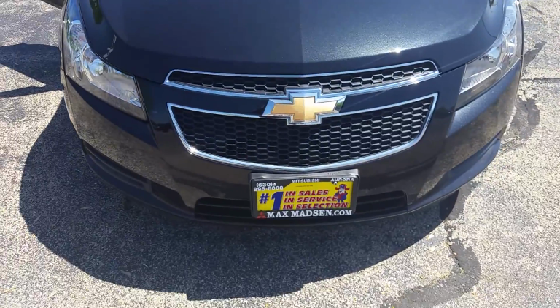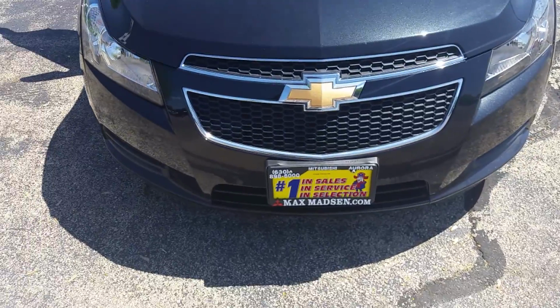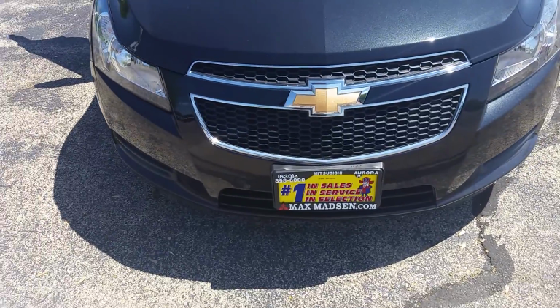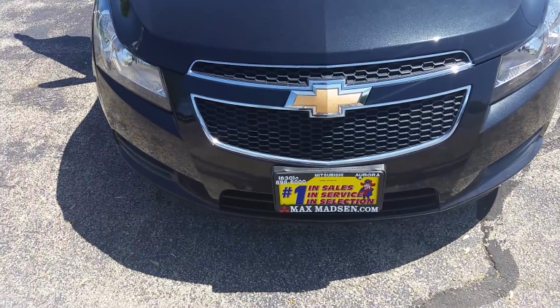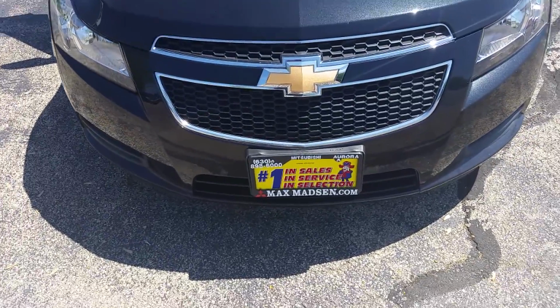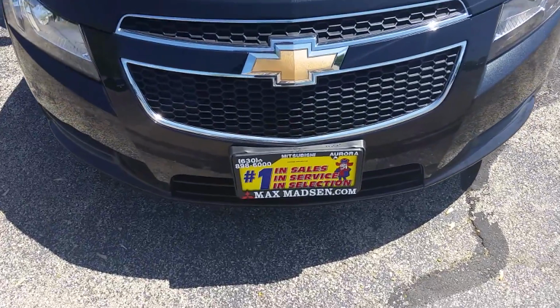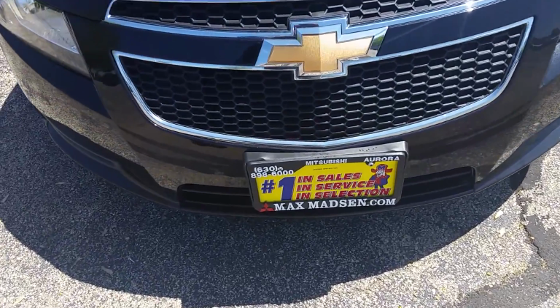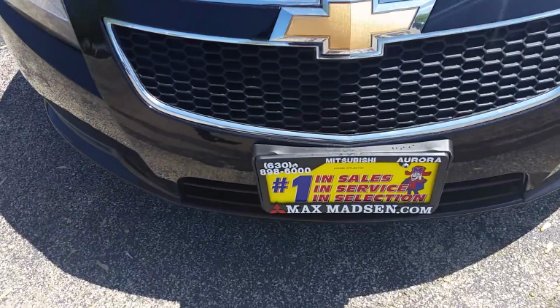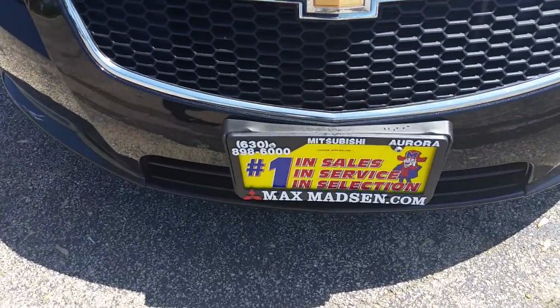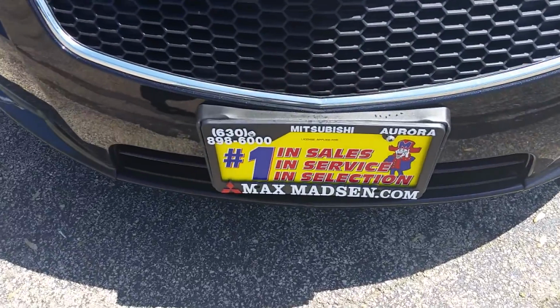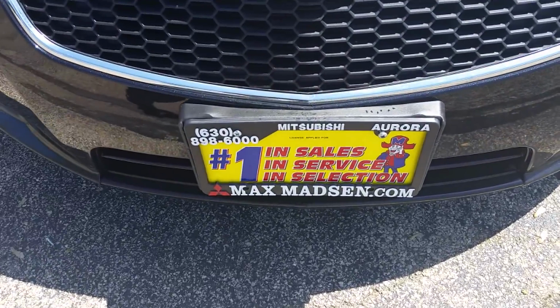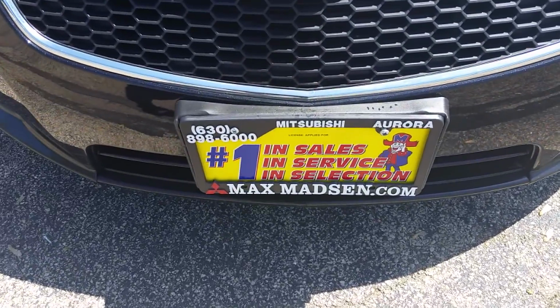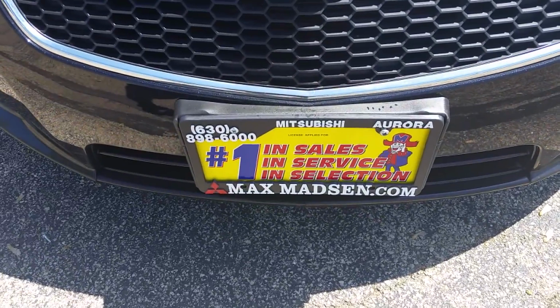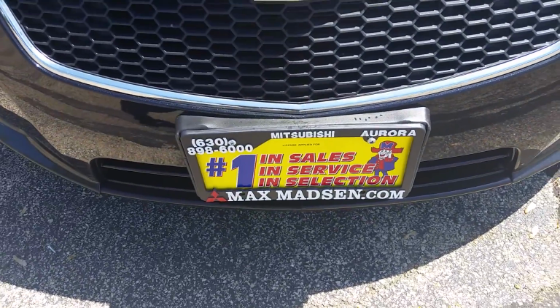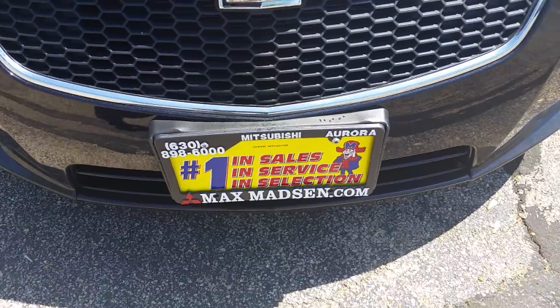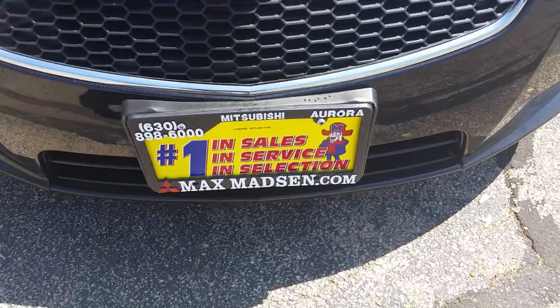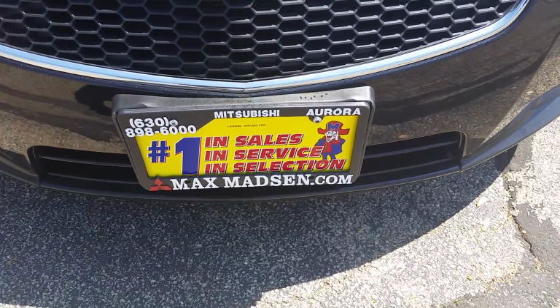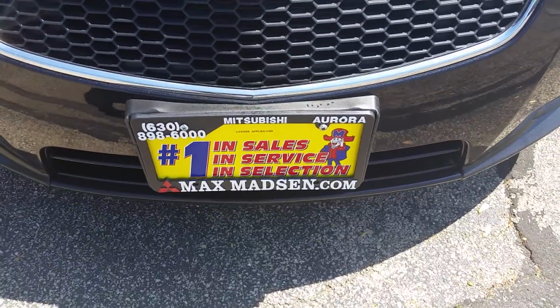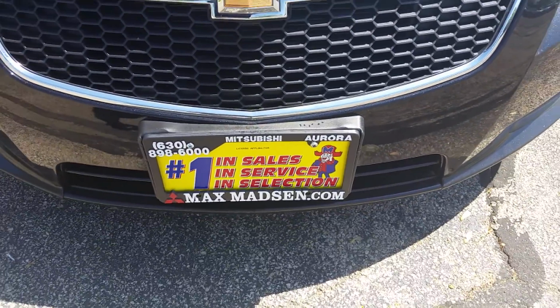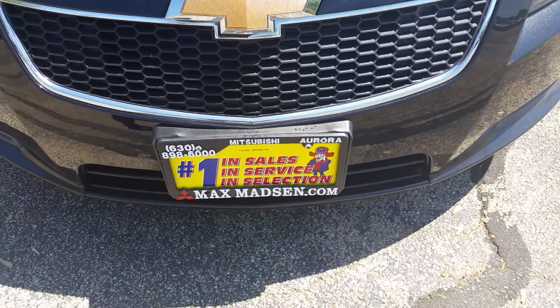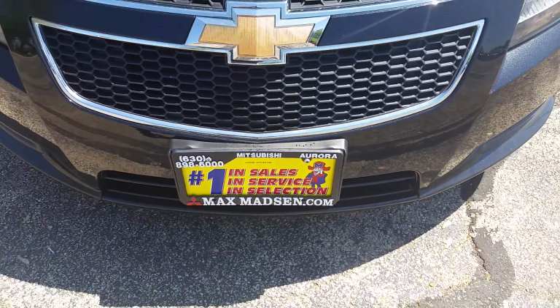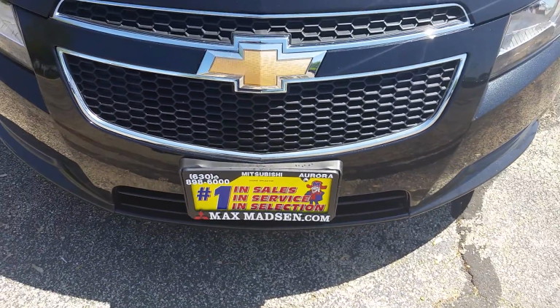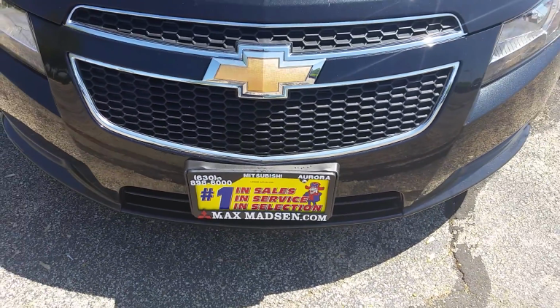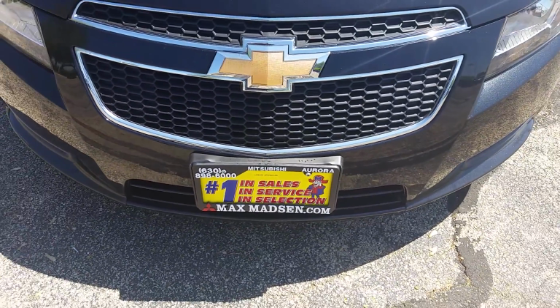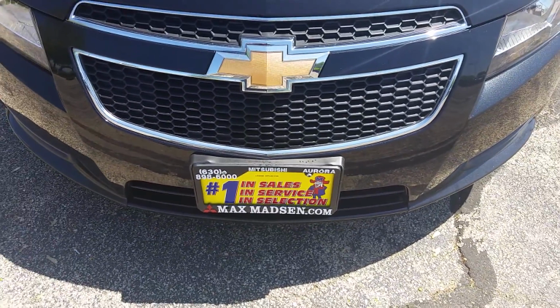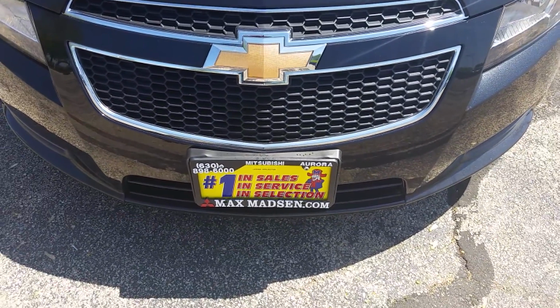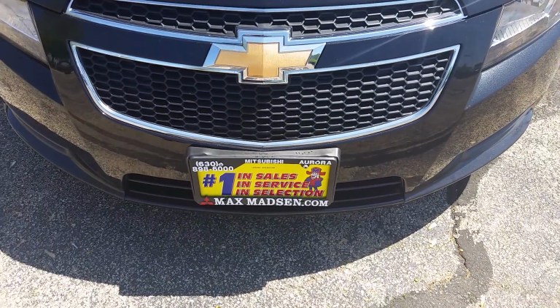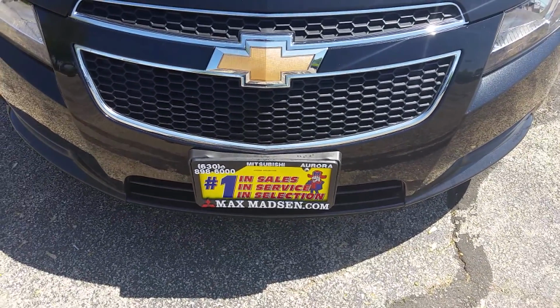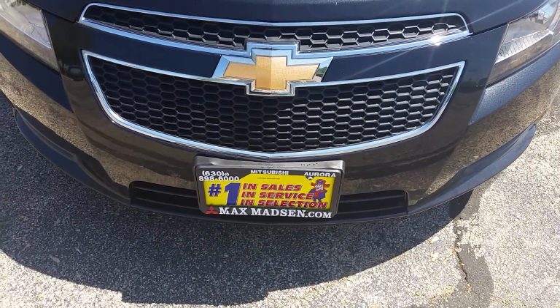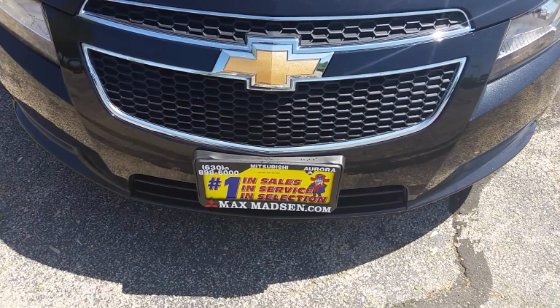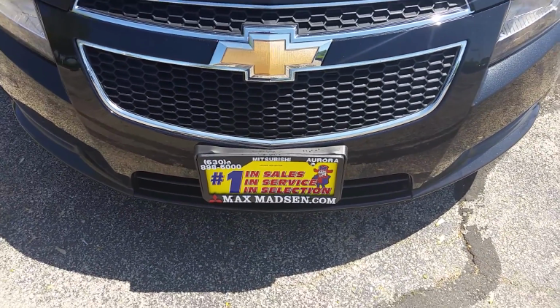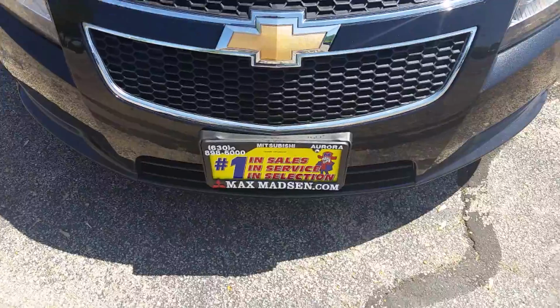That'll do it for me, Annabelle. Give me a call at 630-898-6000. My name is Marcus — I look forward to seeing you in the showroom. Come on down, we'll set up a test drive for you. Bye for now.